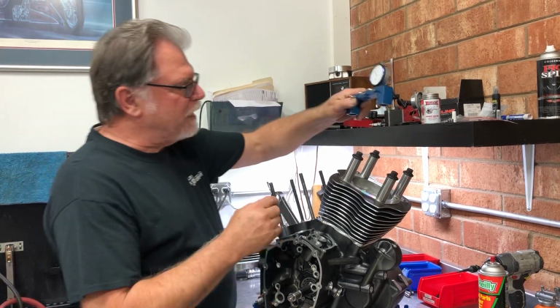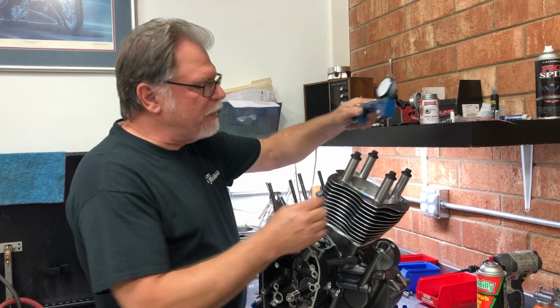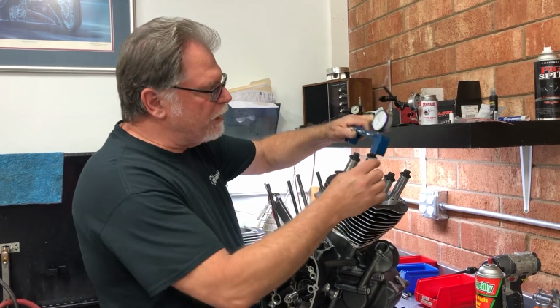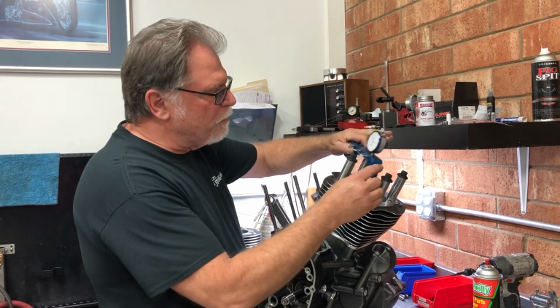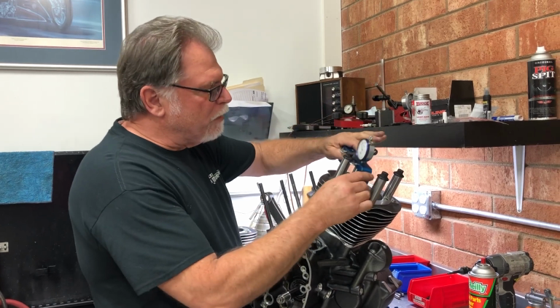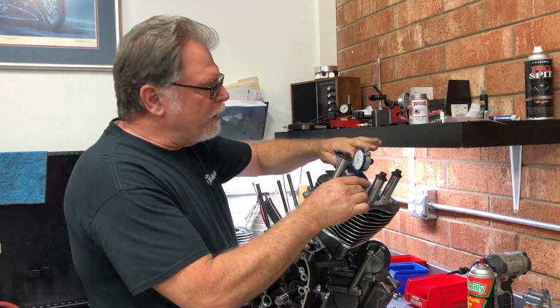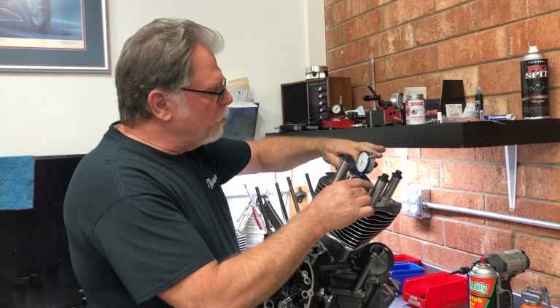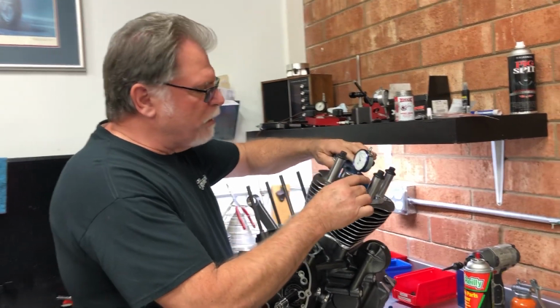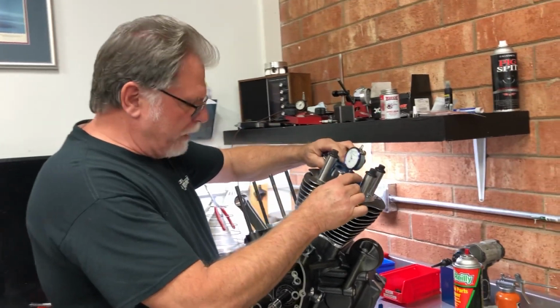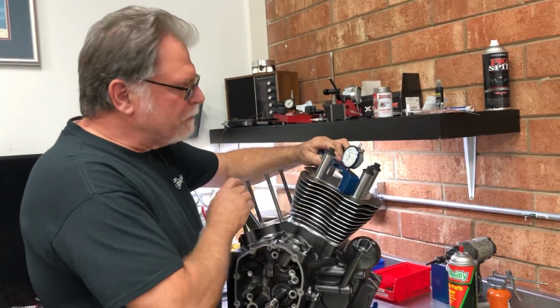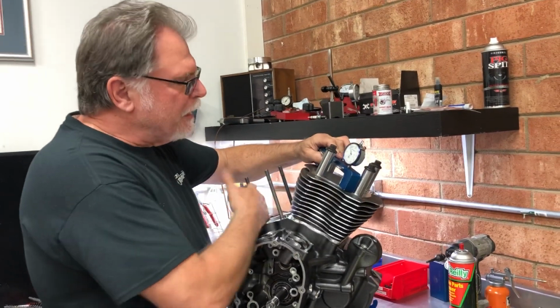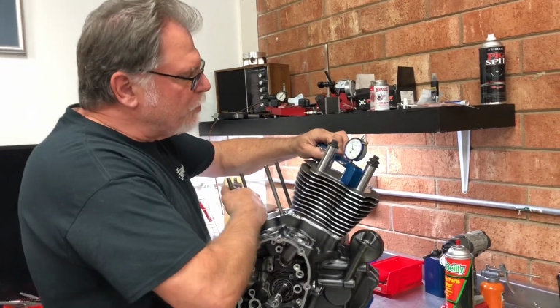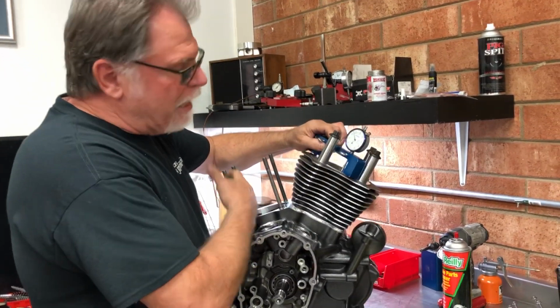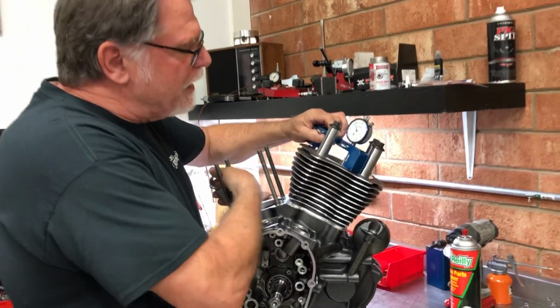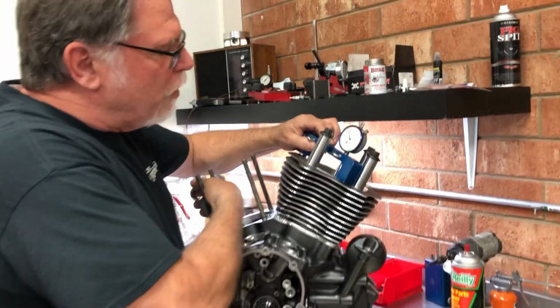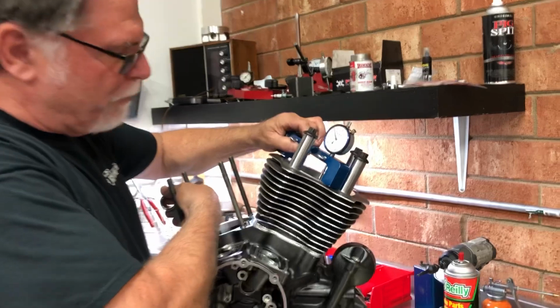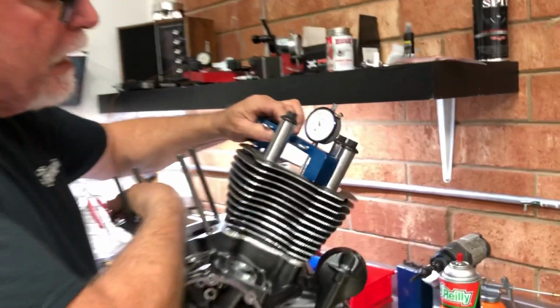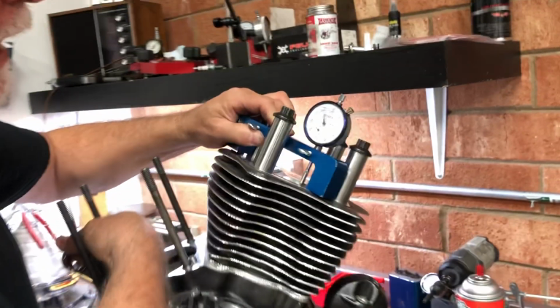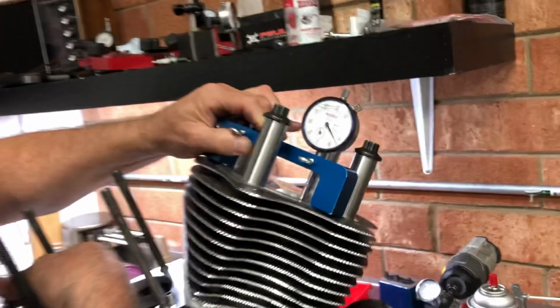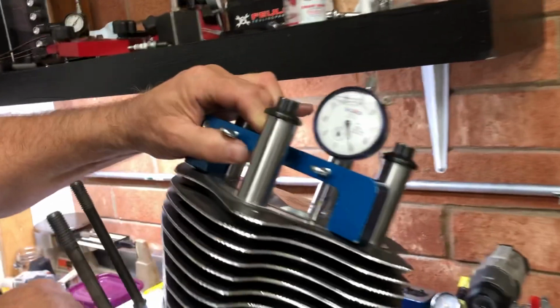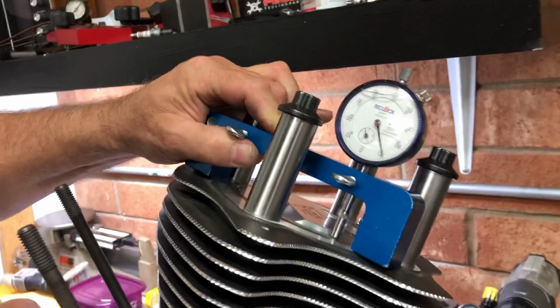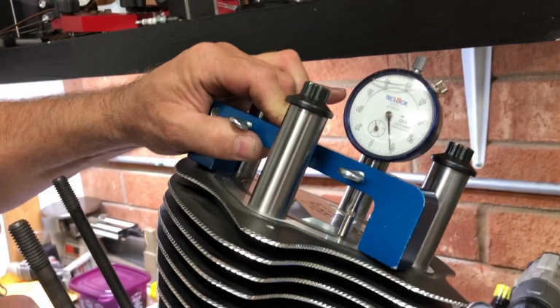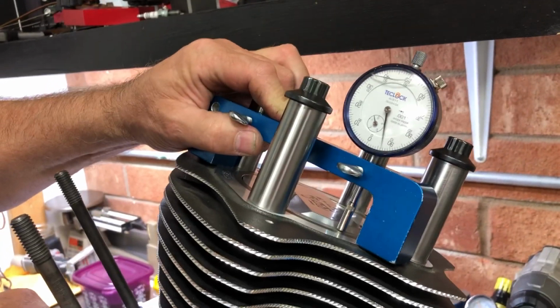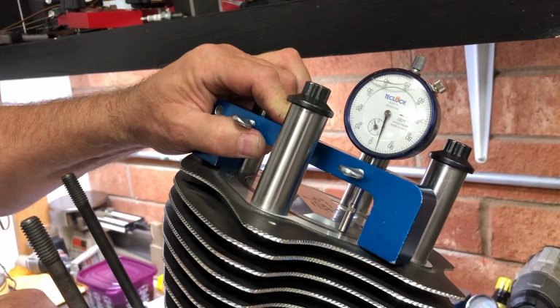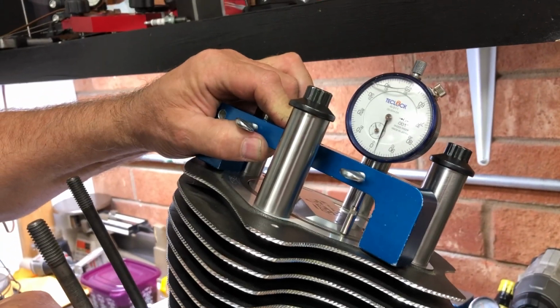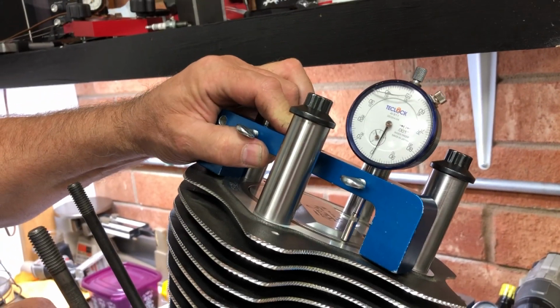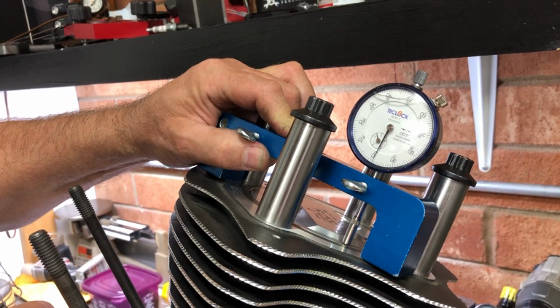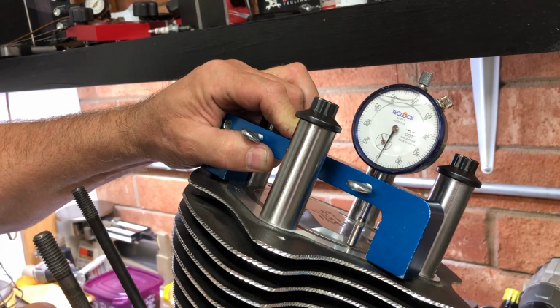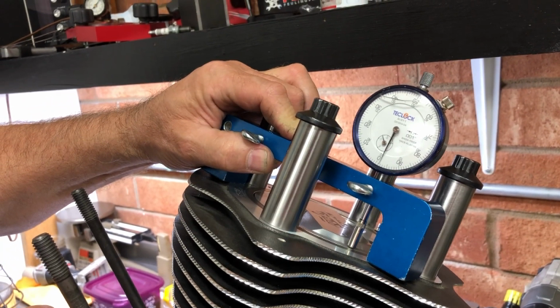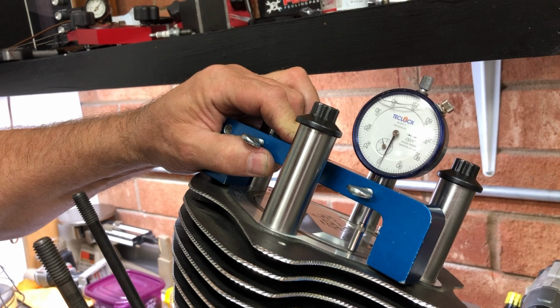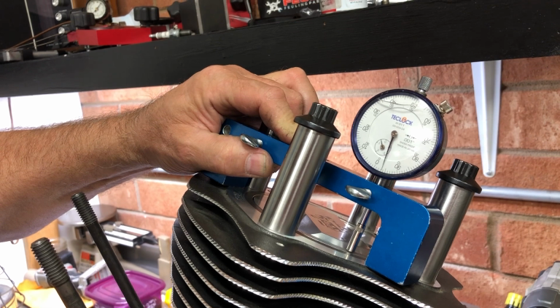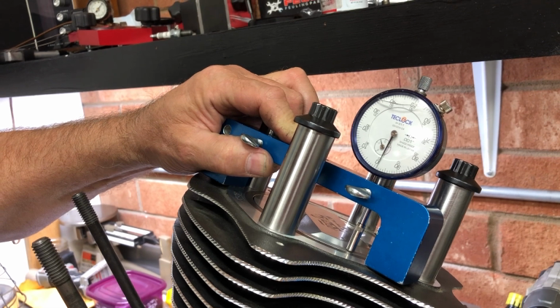With the gauge set at zero, we come over here — and as you can see, I've set this all up — and if you look right here, that thing is basically one thousandths in the hole. That's what you're looking for as far as your deck height.